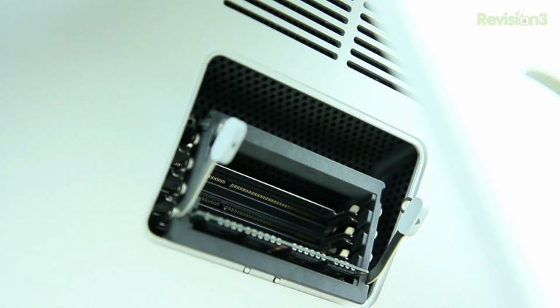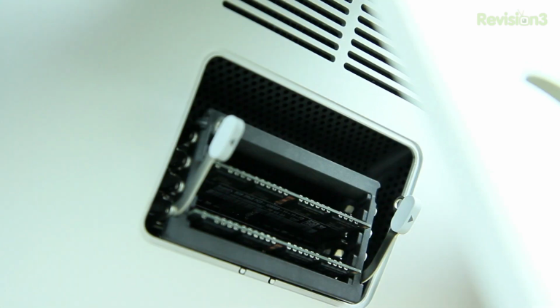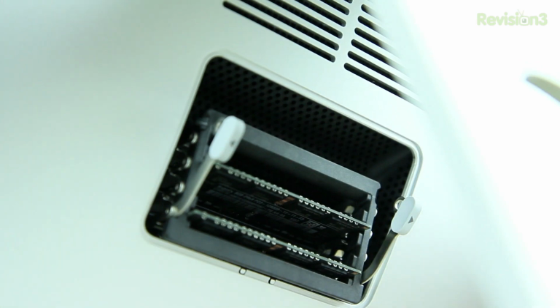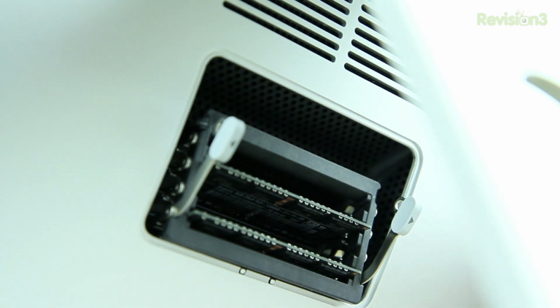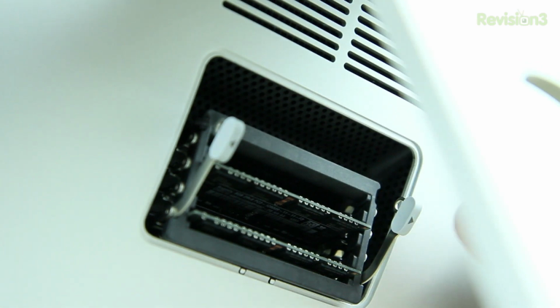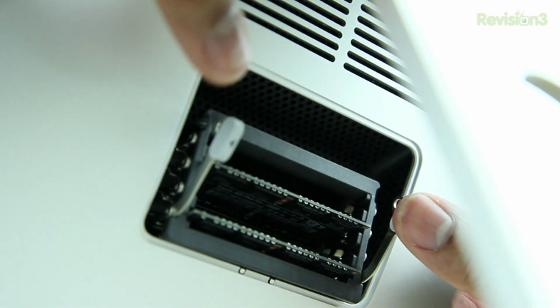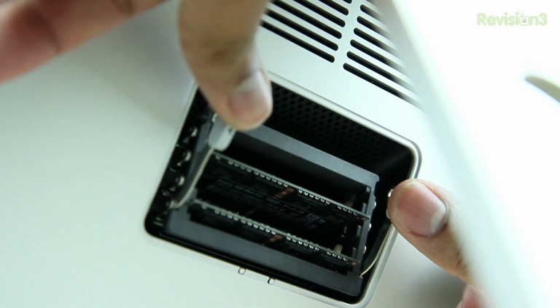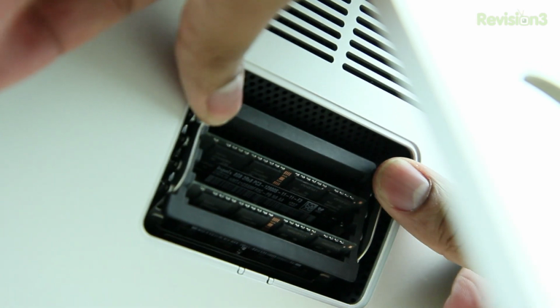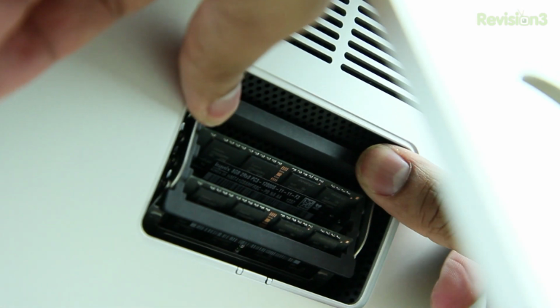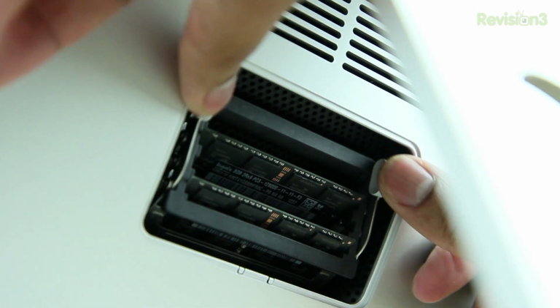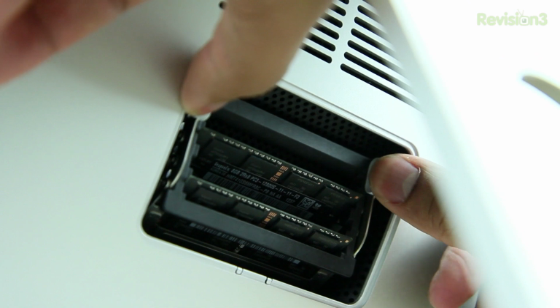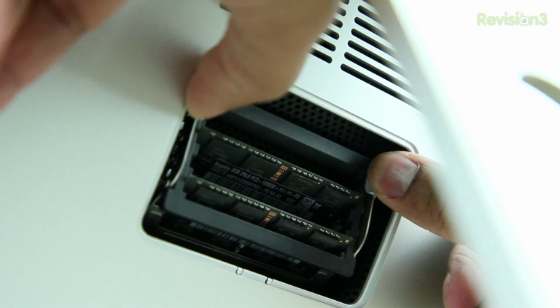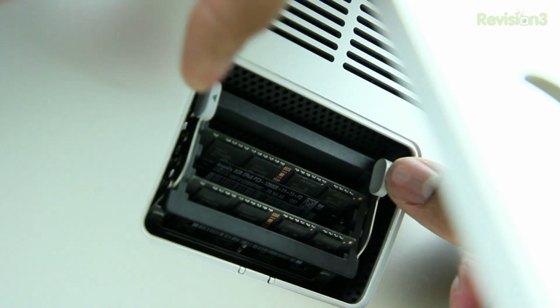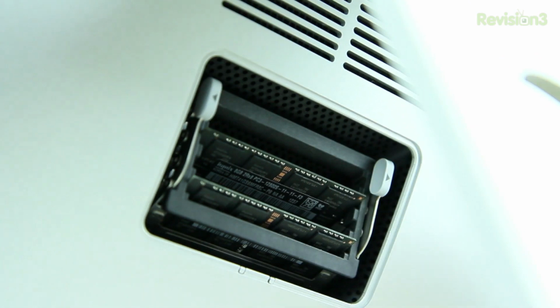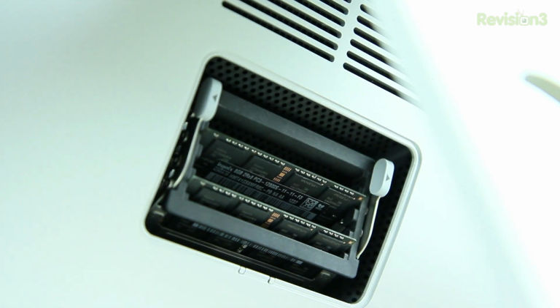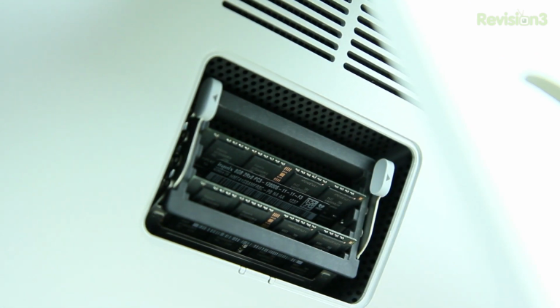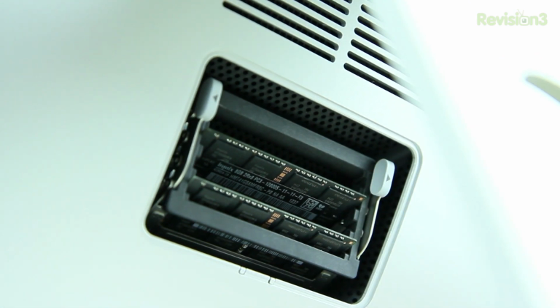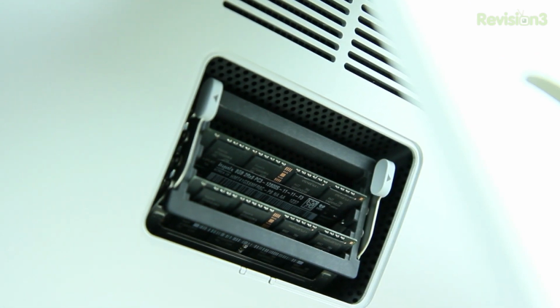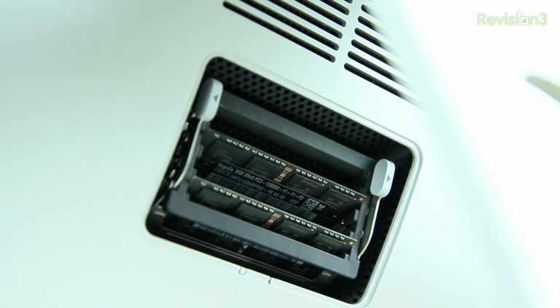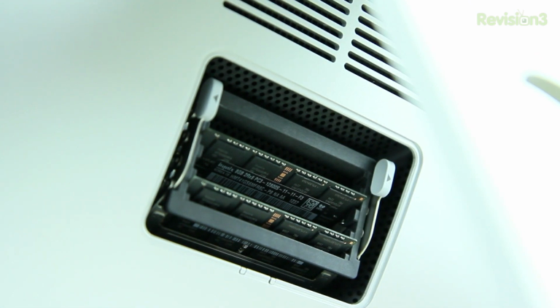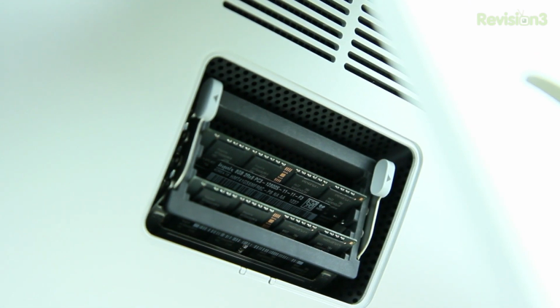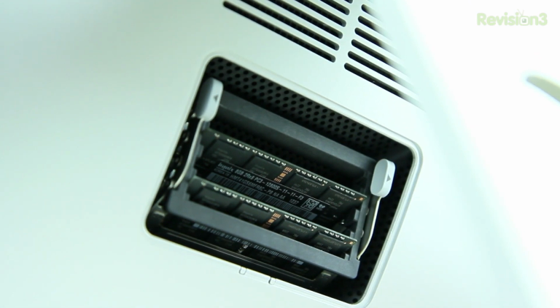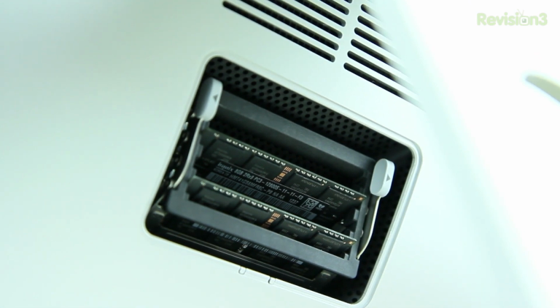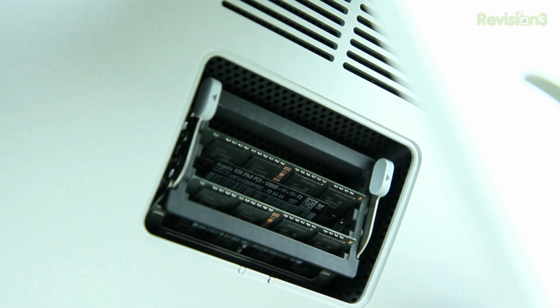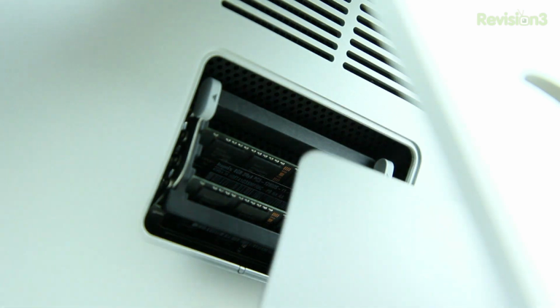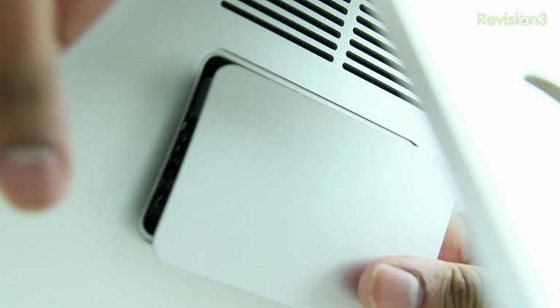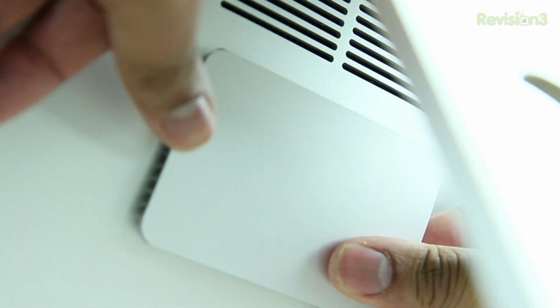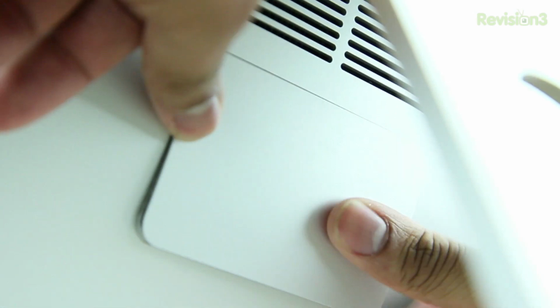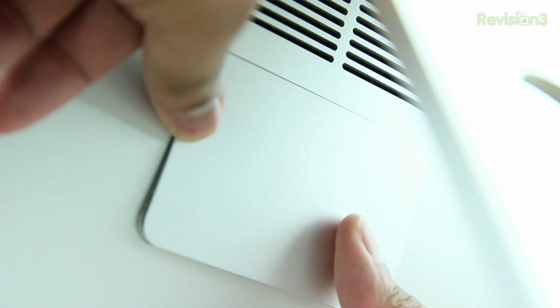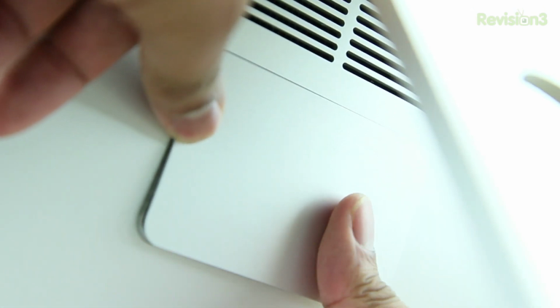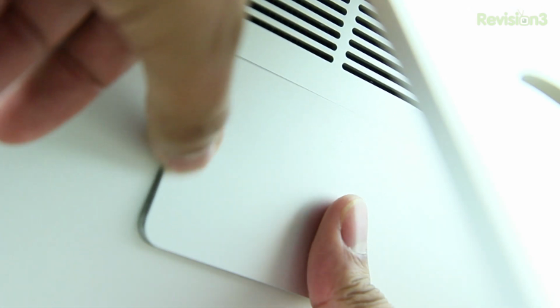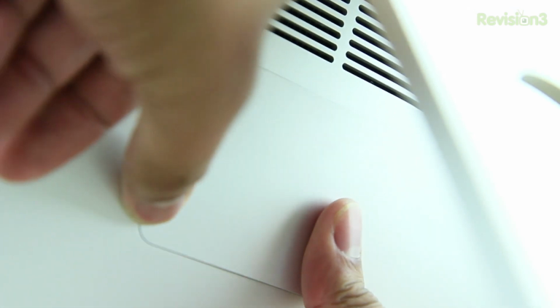Now that you have all your new RAM installed, simply push the RAM capsule back up and push the prongs in — that will seat the capsule inside of the iMac. Then put the cover back on and make sure it is flush with the iMac.